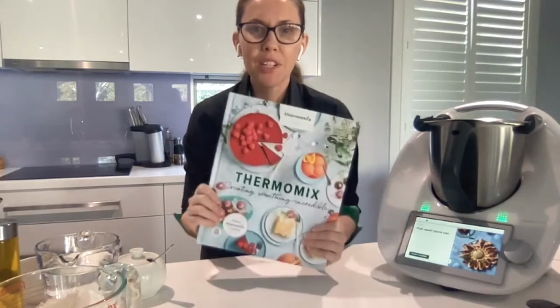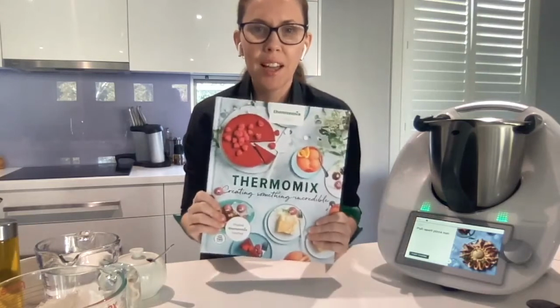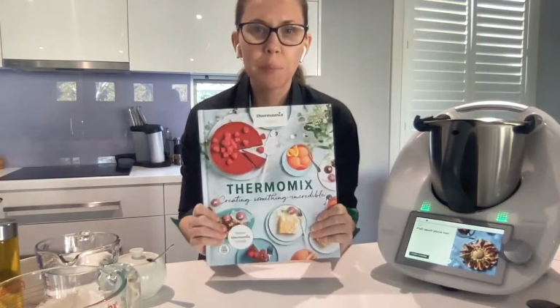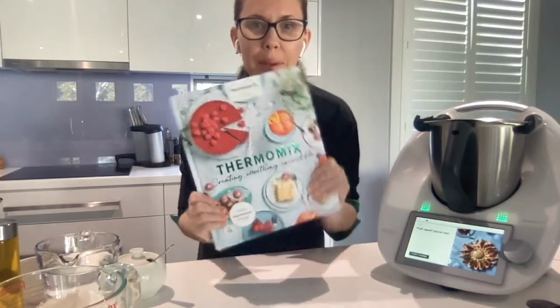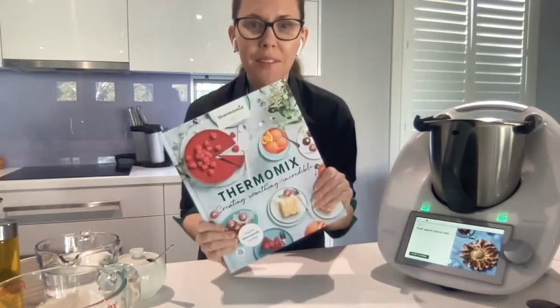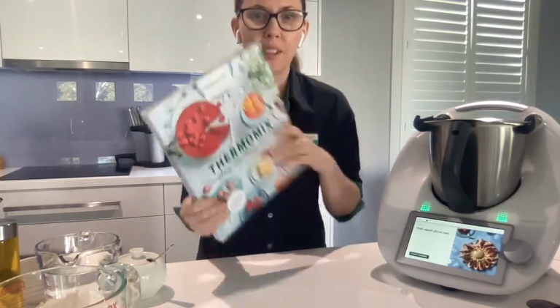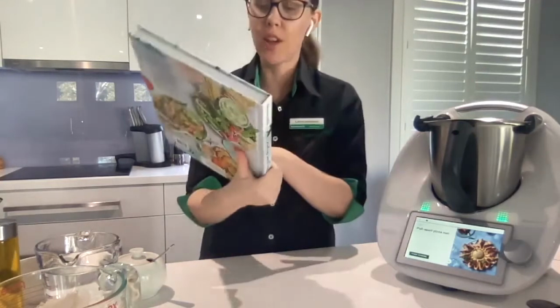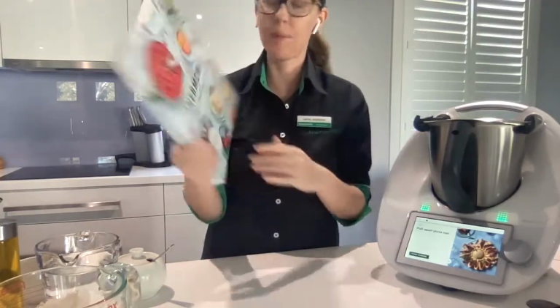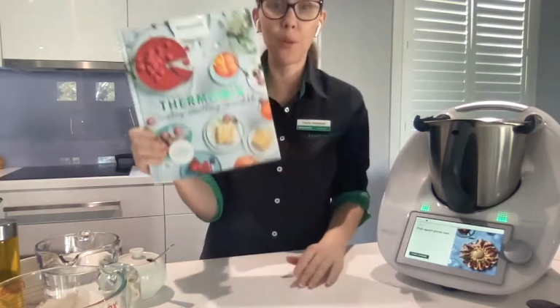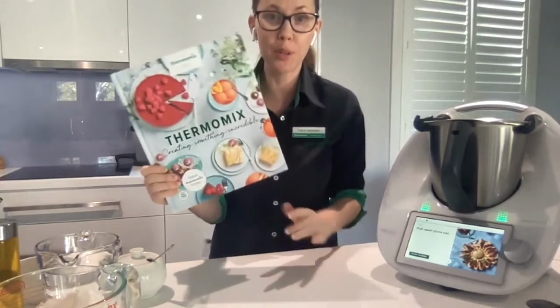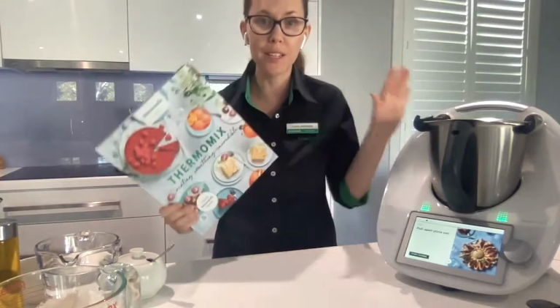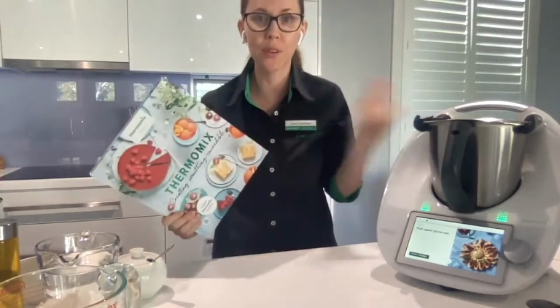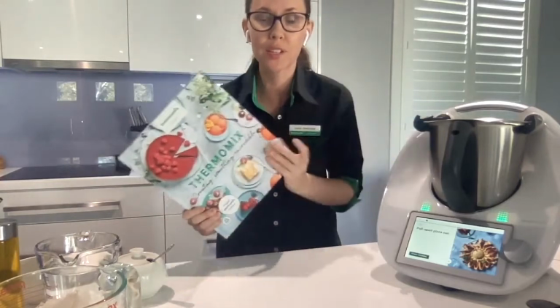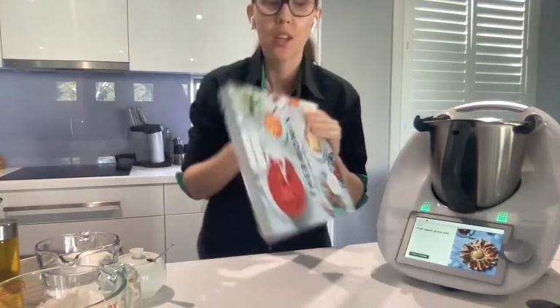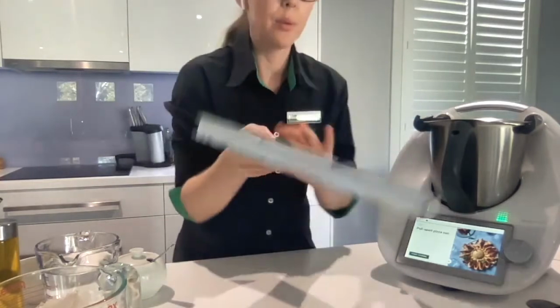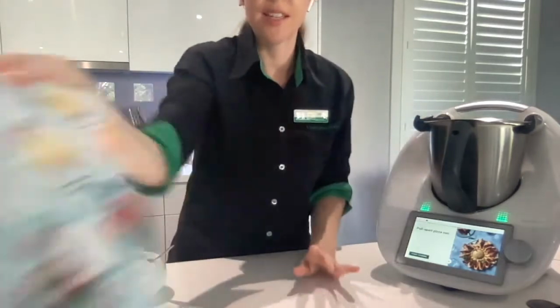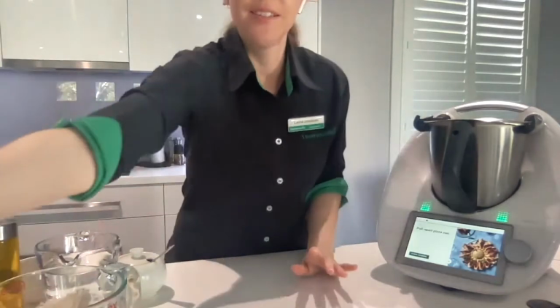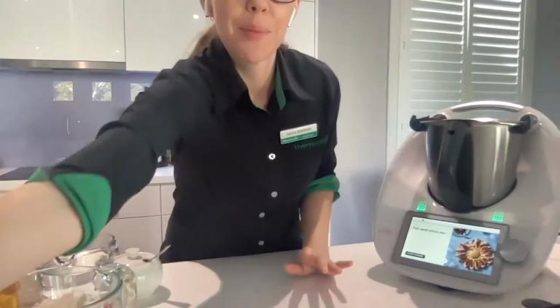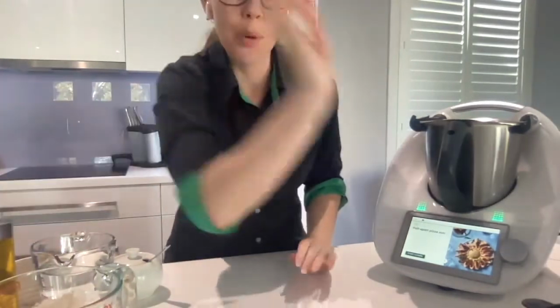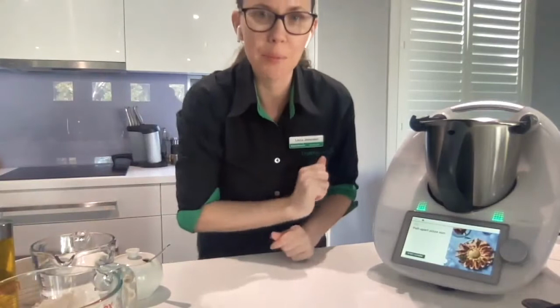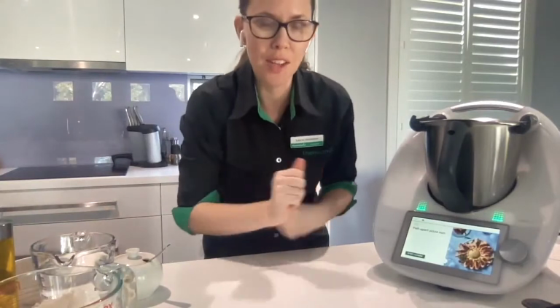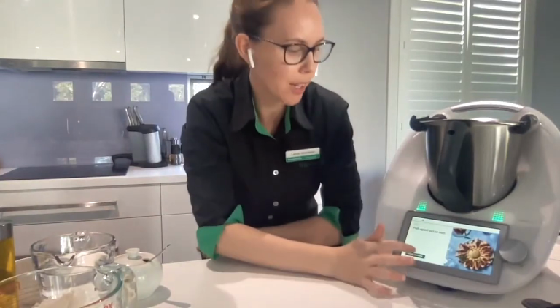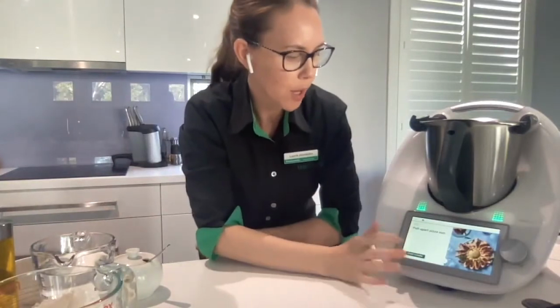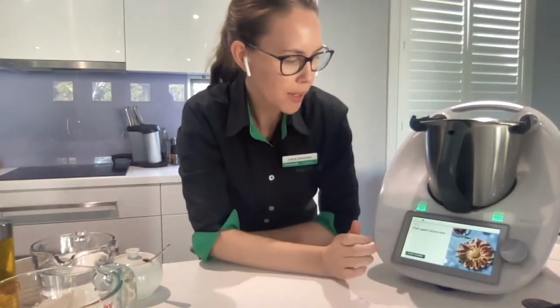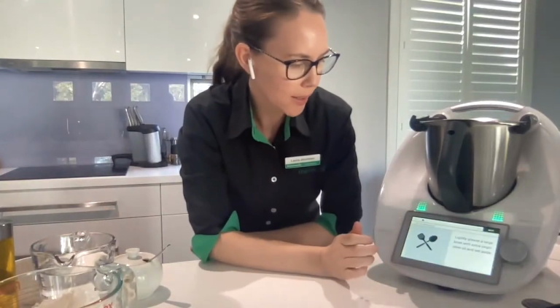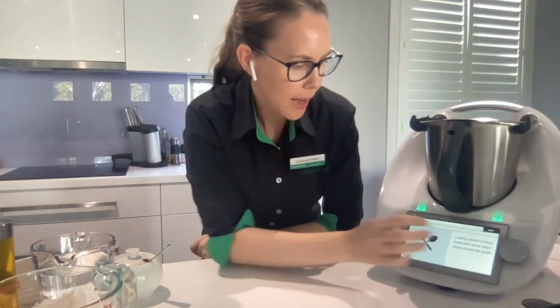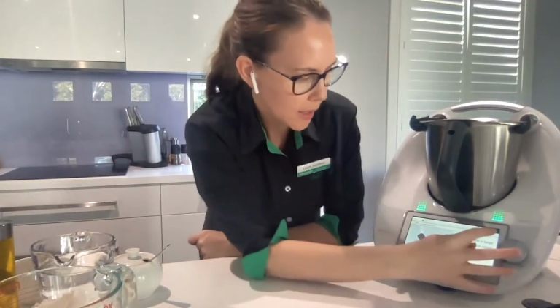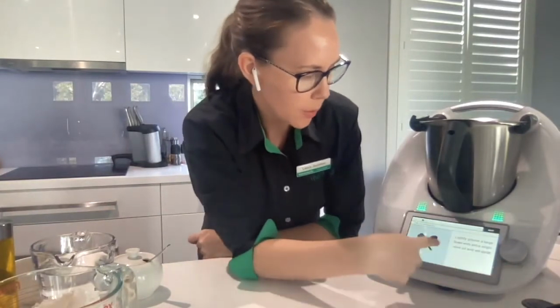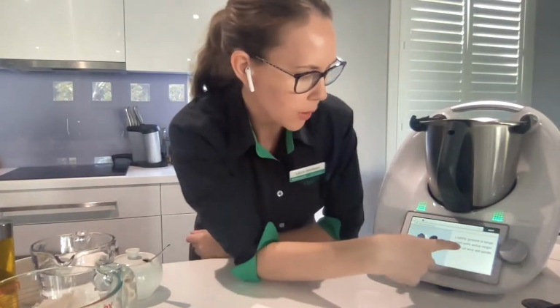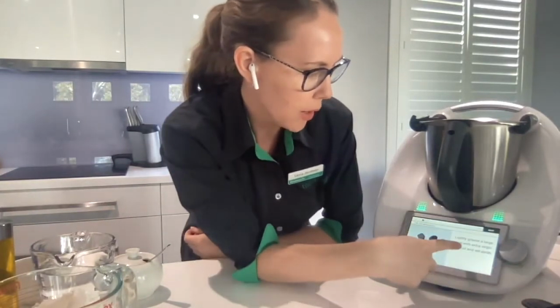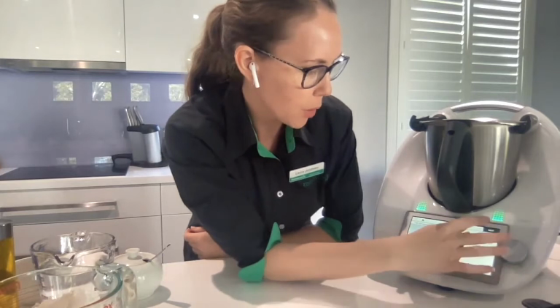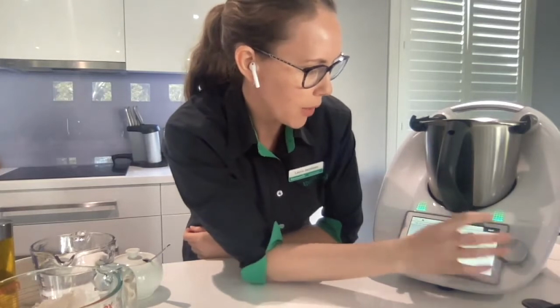I'm going to show you how to make the pull-apart pizza sun from our new 'Creating Something Incredible' cookbook. It is also on Cookidoo. So we will just get started. I'll put the book away because I'm going to use guided cooking - just press start.